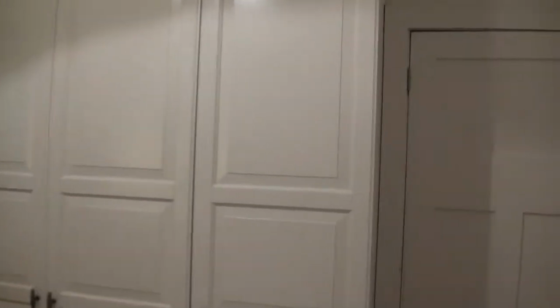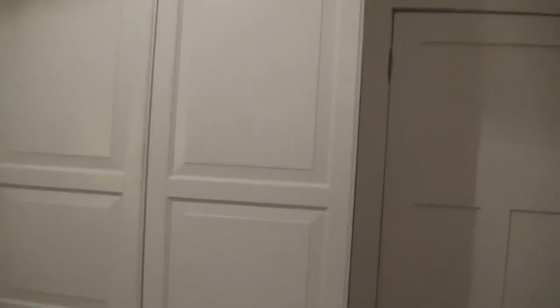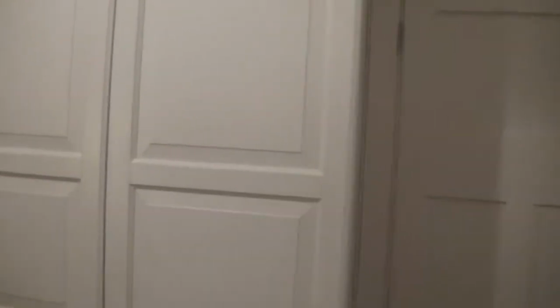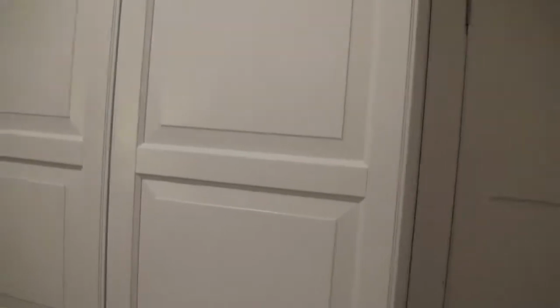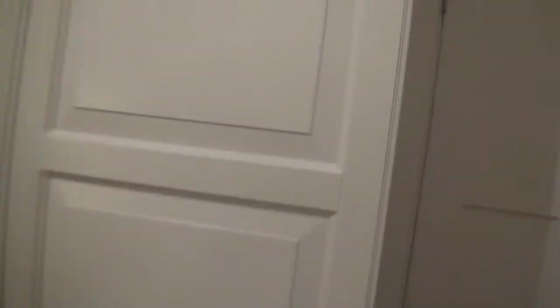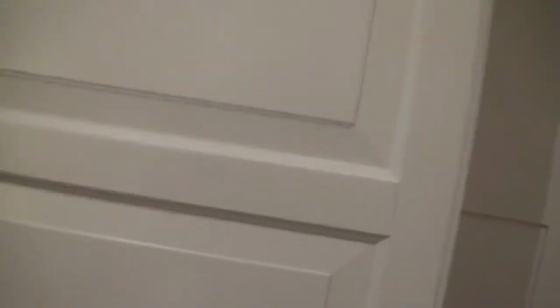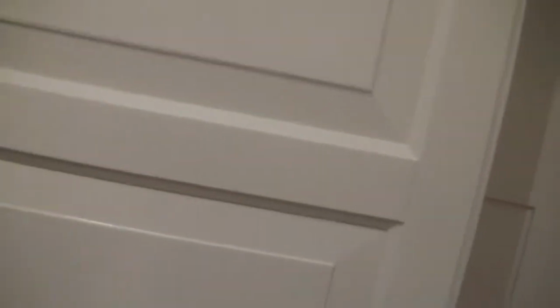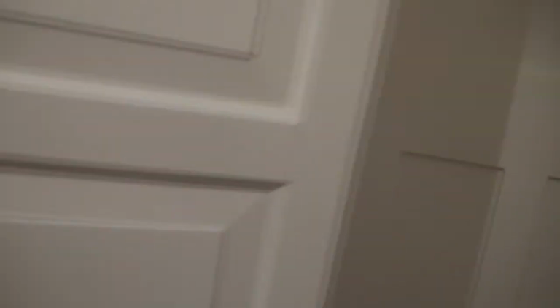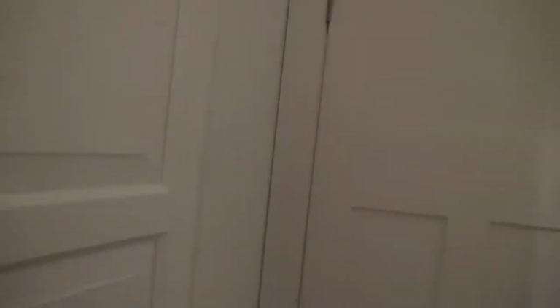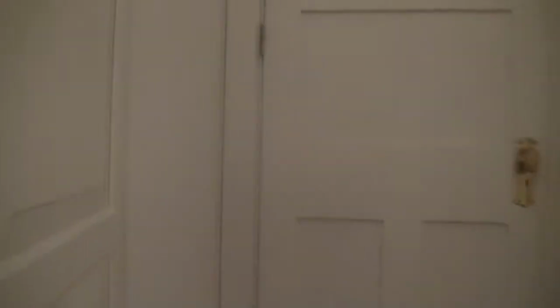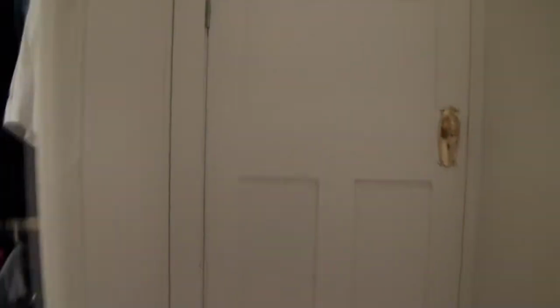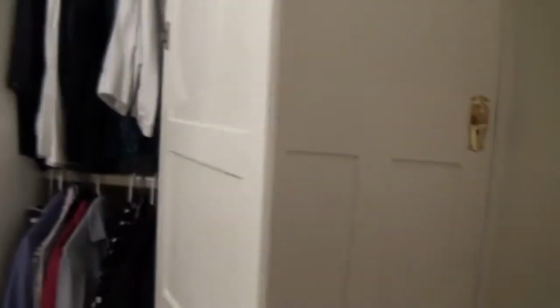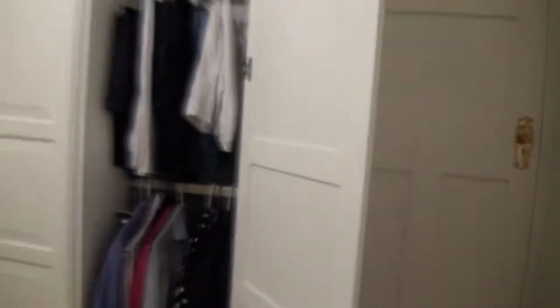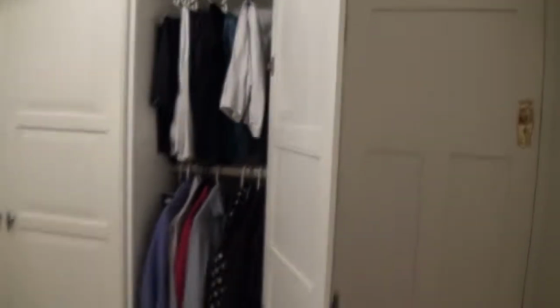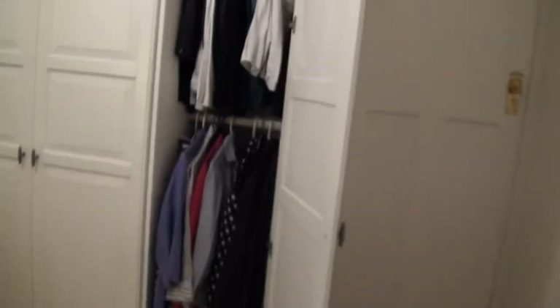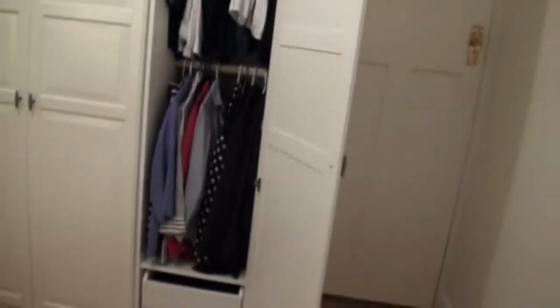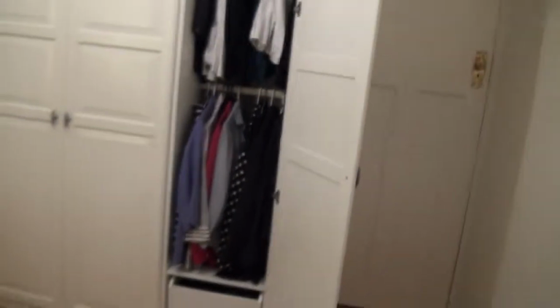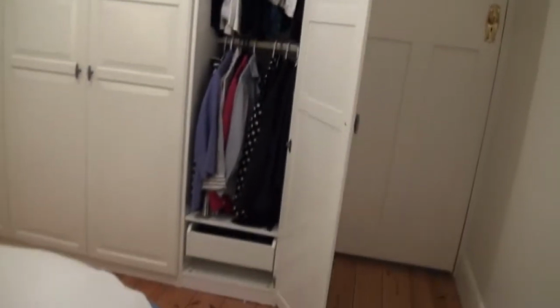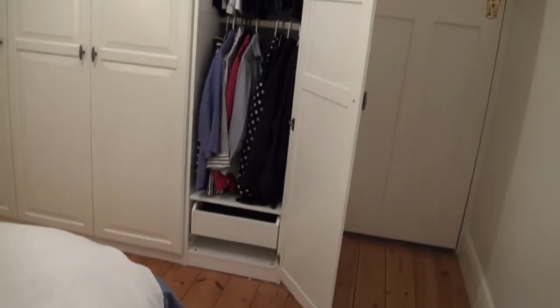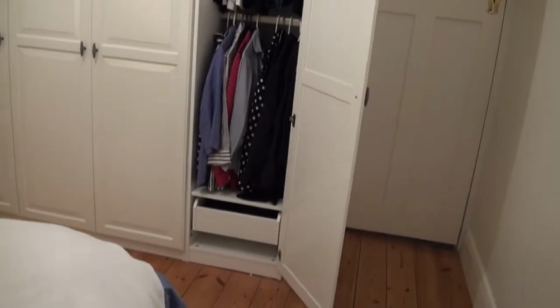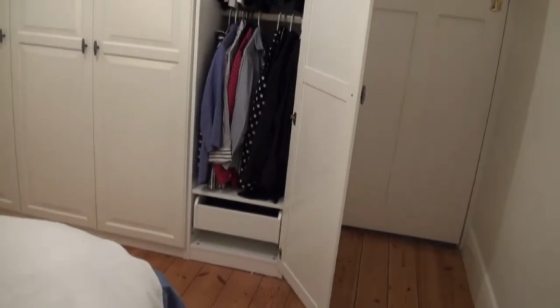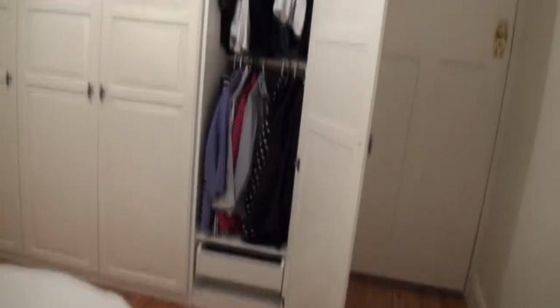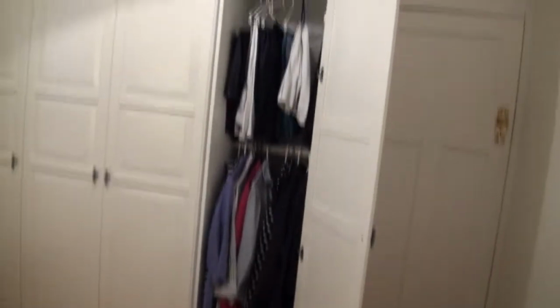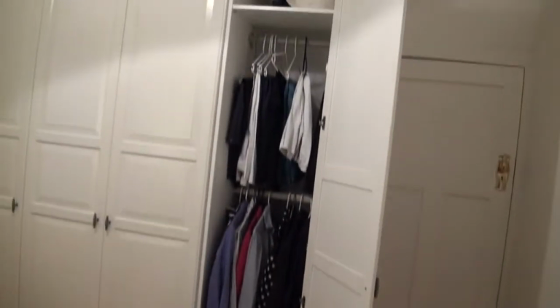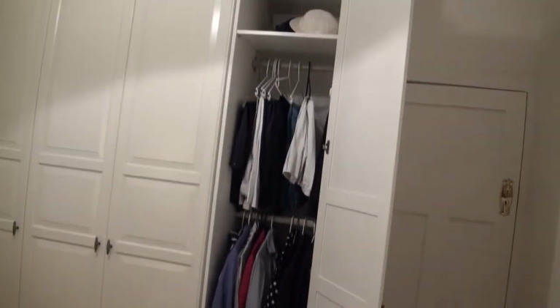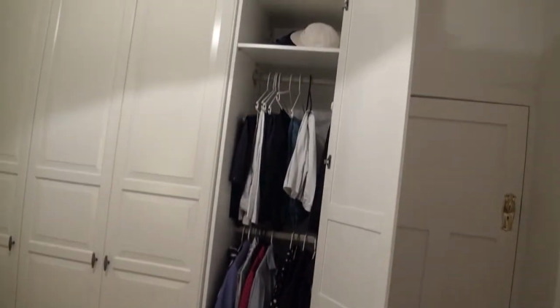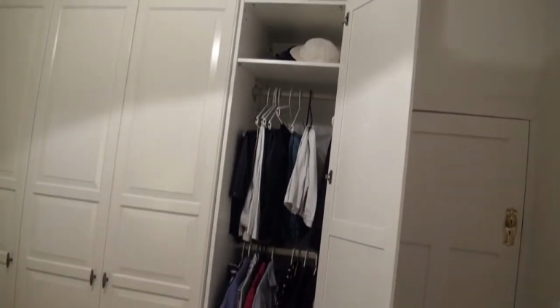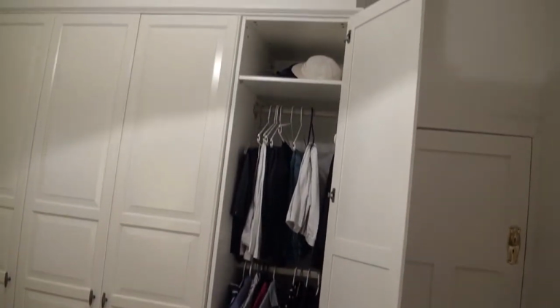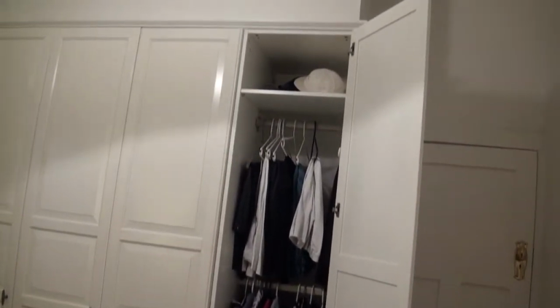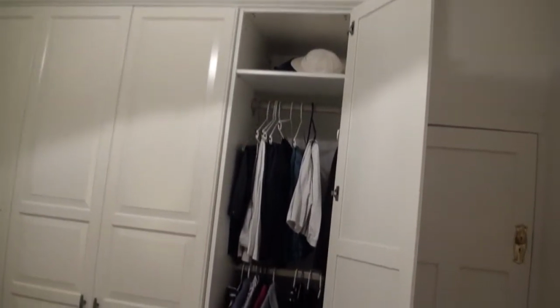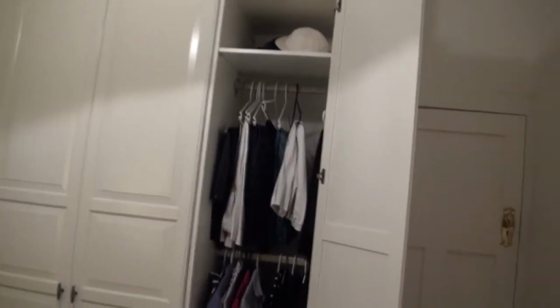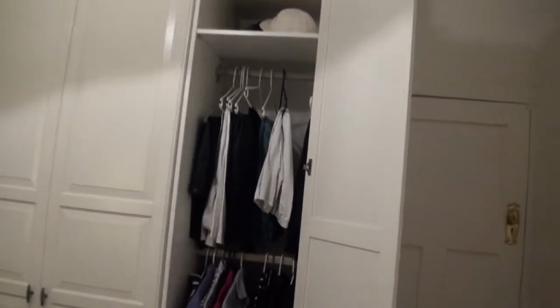Inside the cupboards there's a double hanging space, a sharp little drawer at the bottom, and sharp at the top.